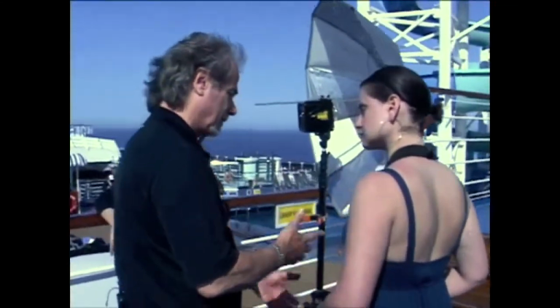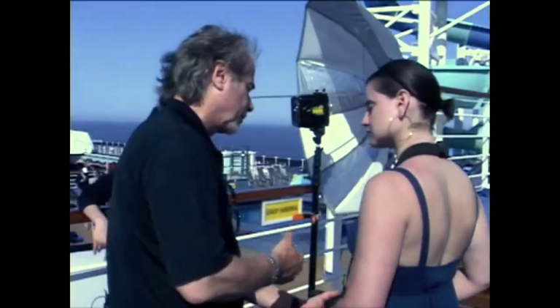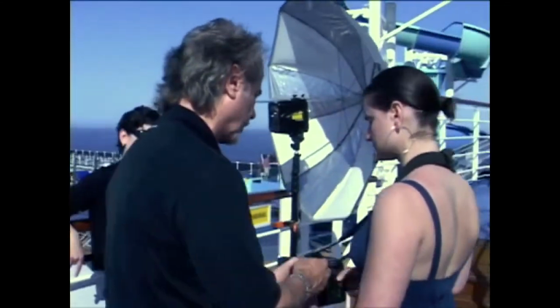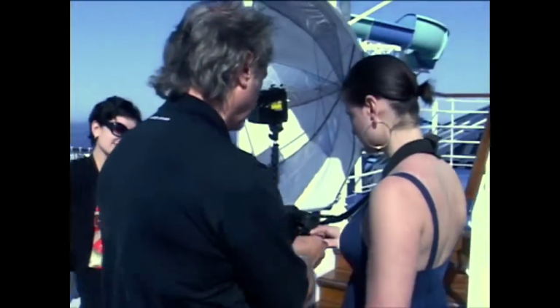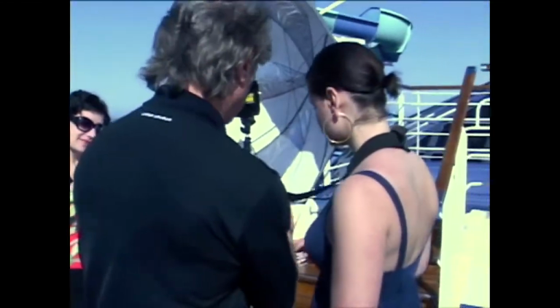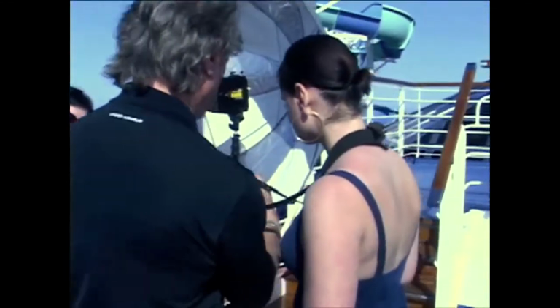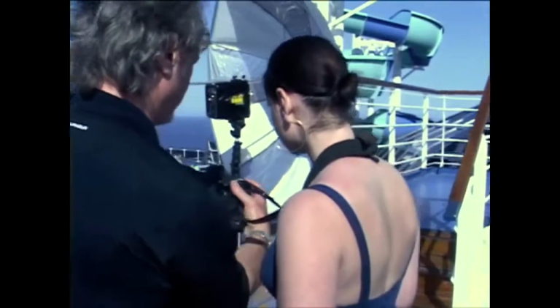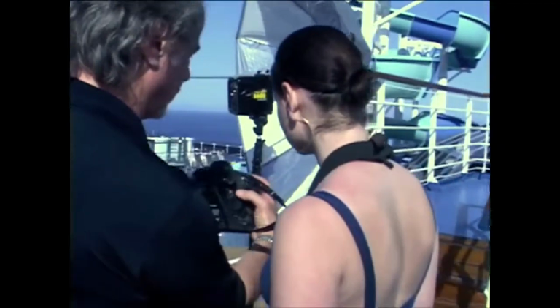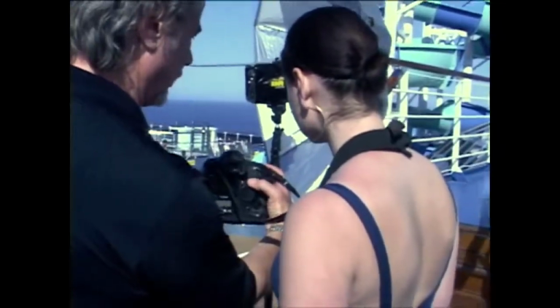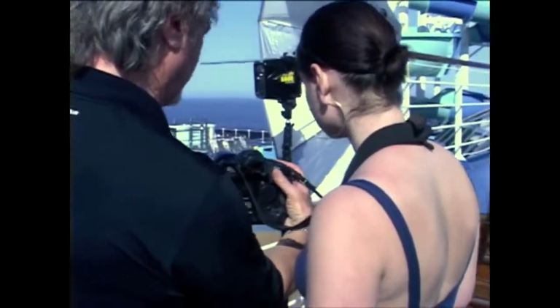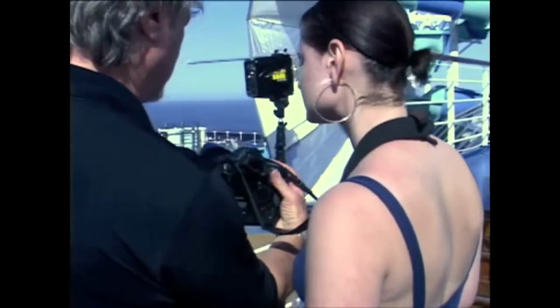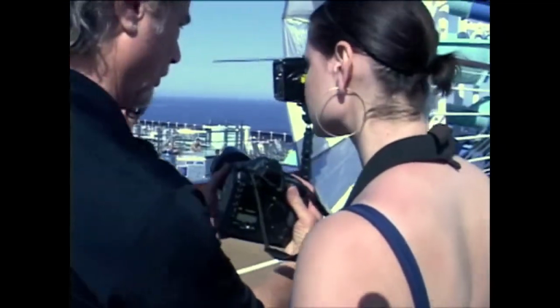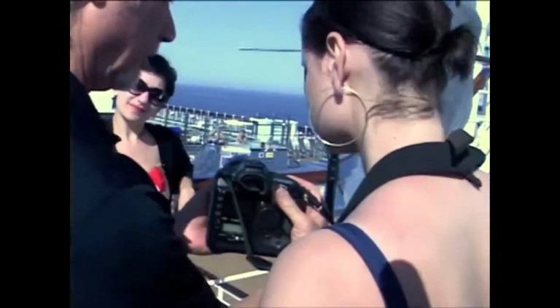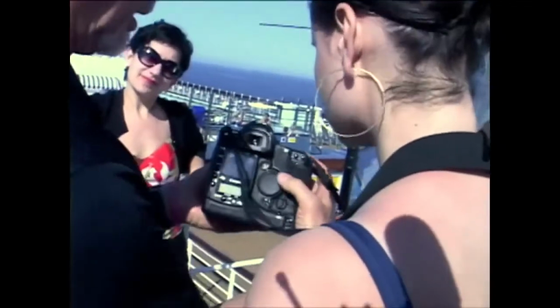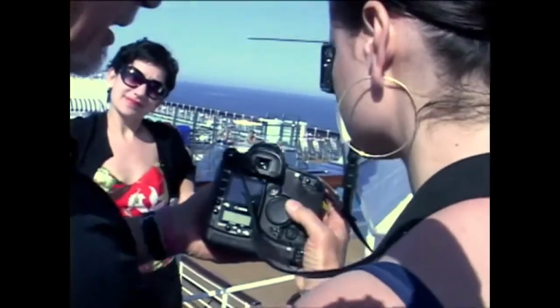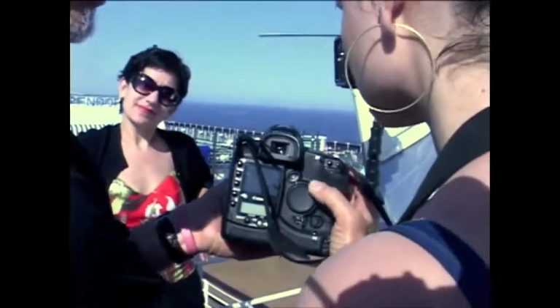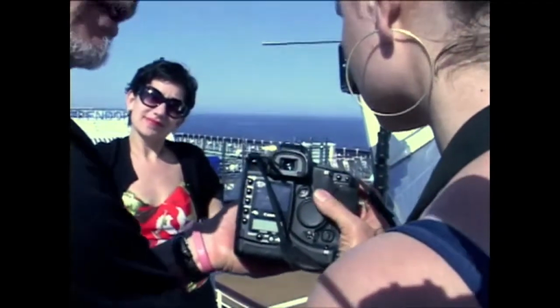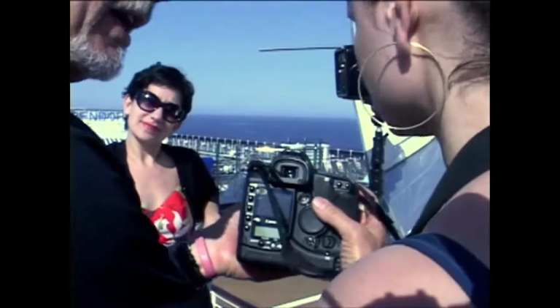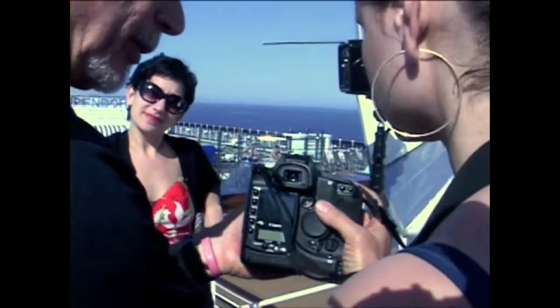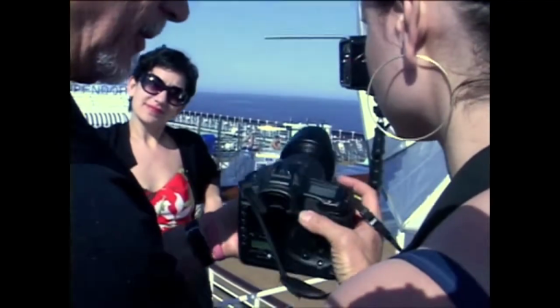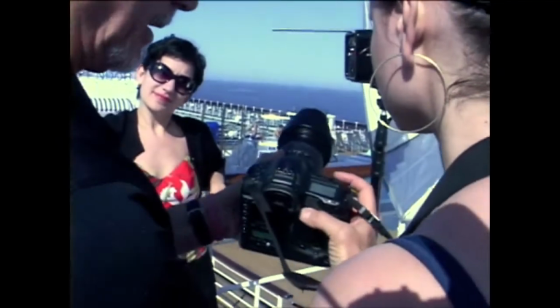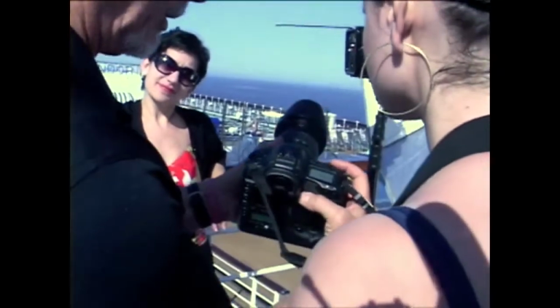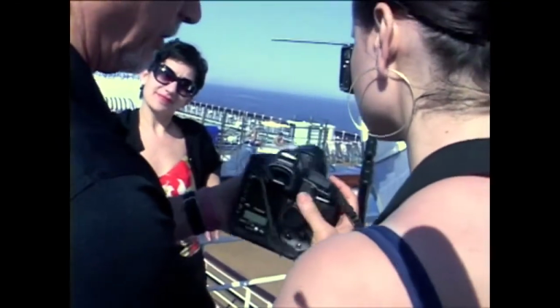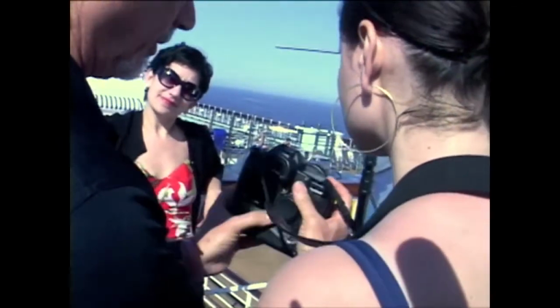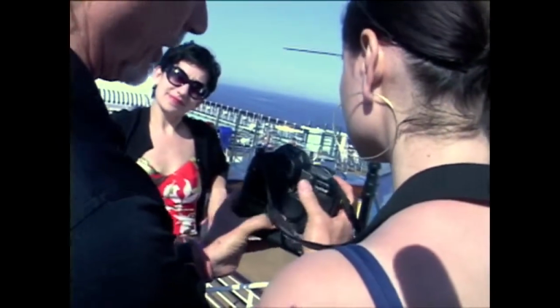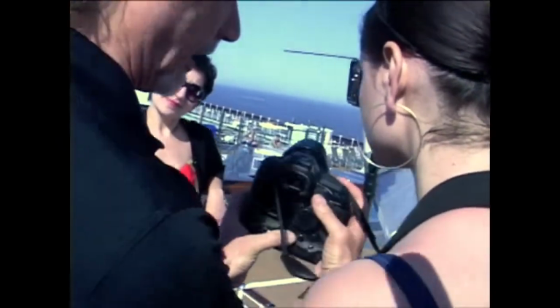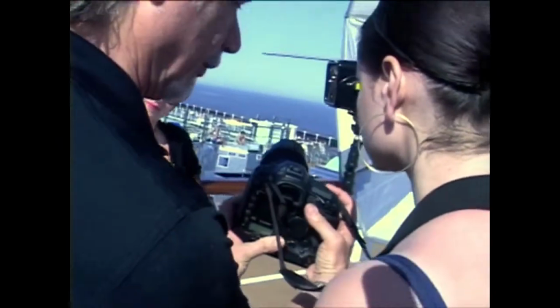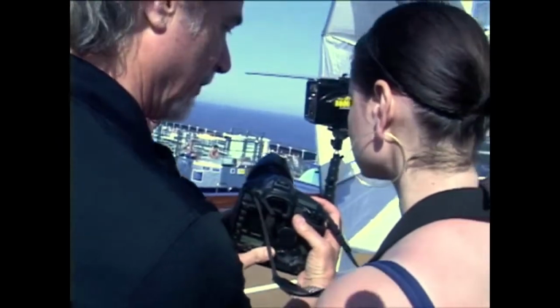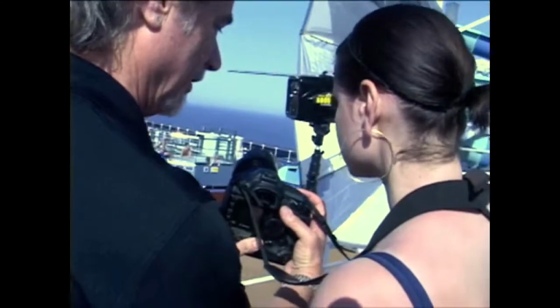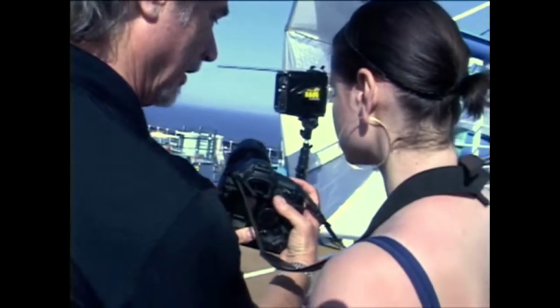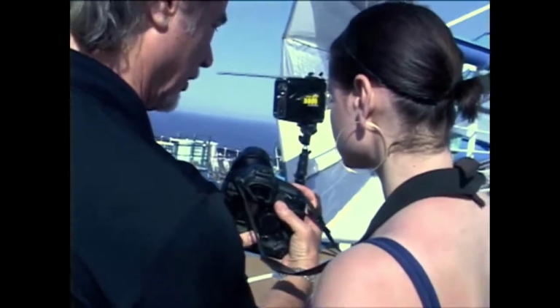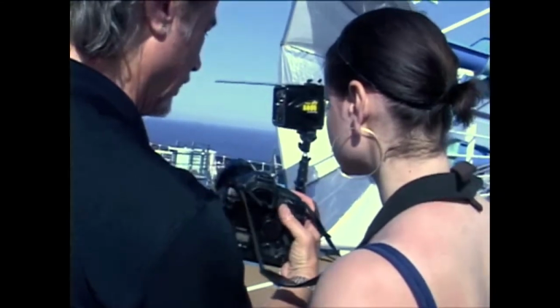Some of the things we will work on is the basic controls of the camera, the zoom lens, how to adjust the aperture and how you can look into this. Of course you have to have the camera on first and then it has all your controls there.